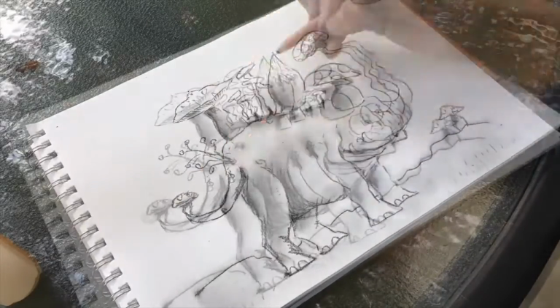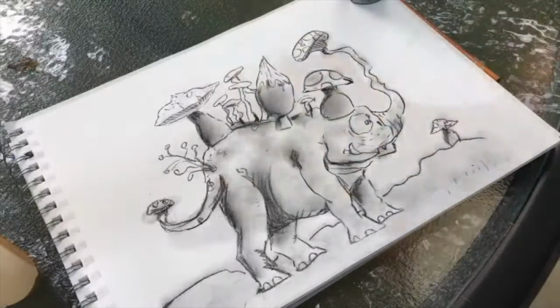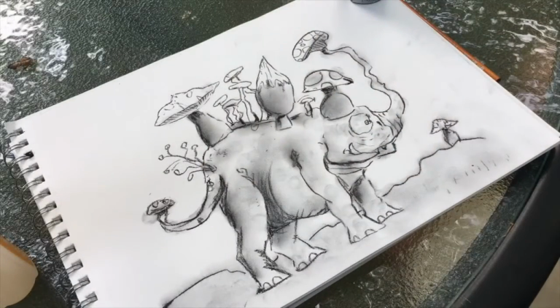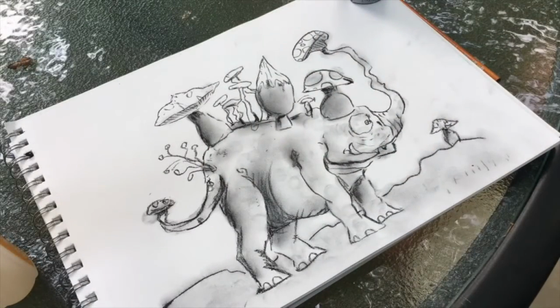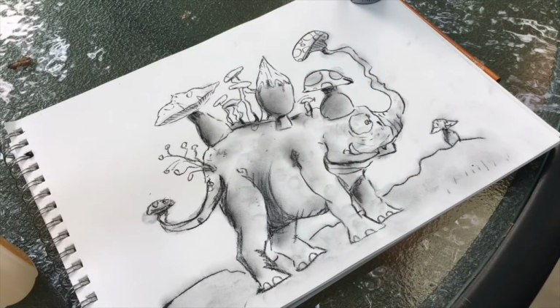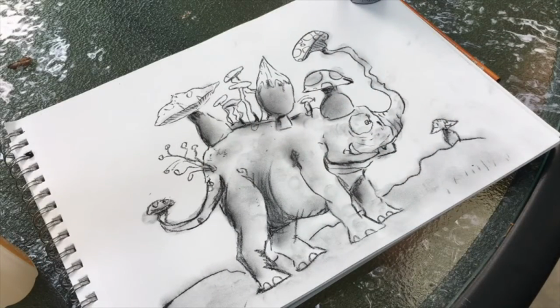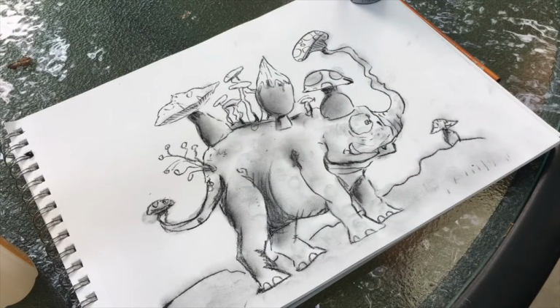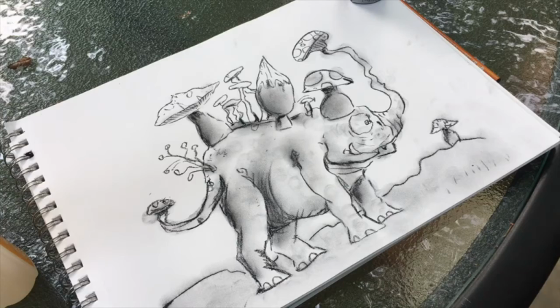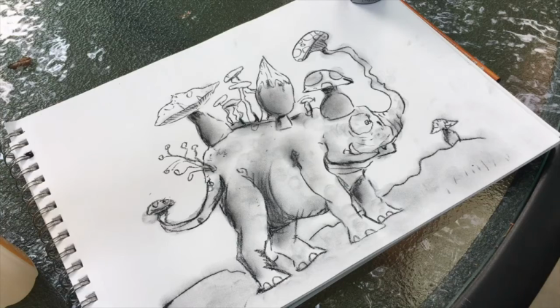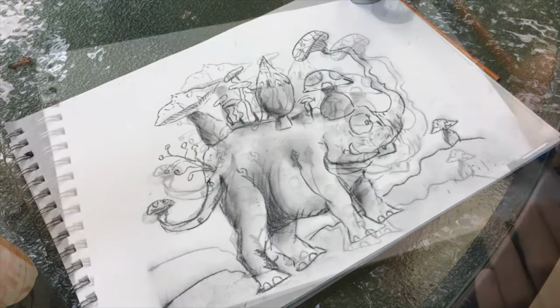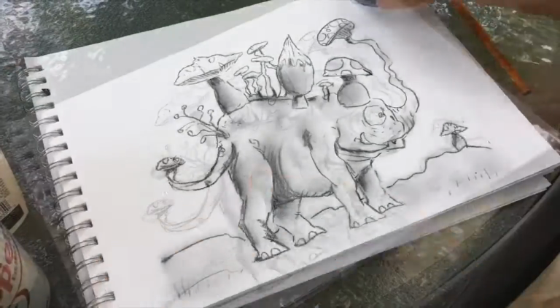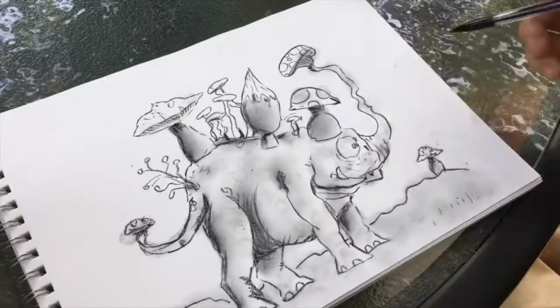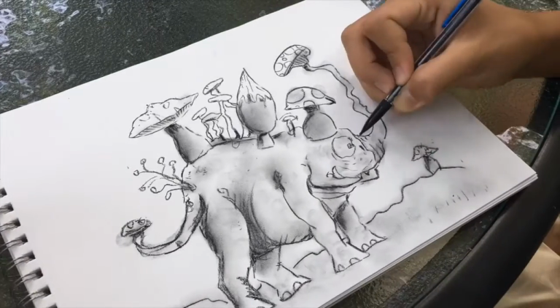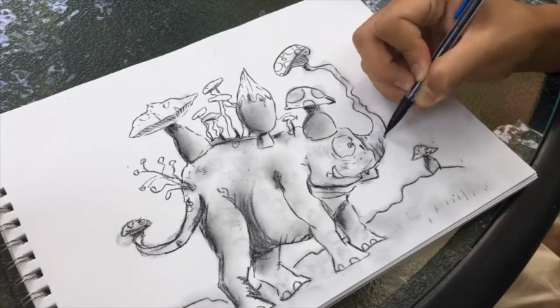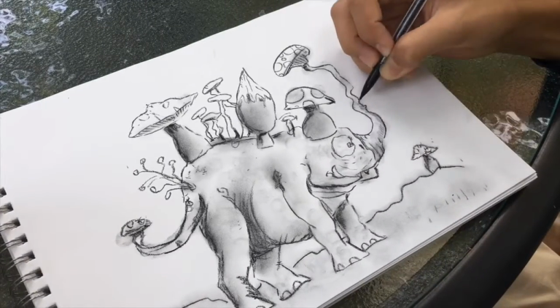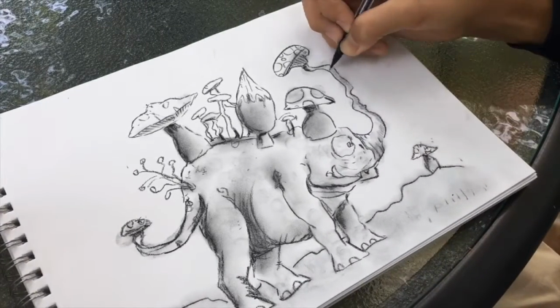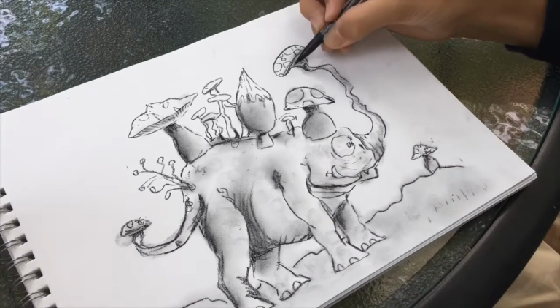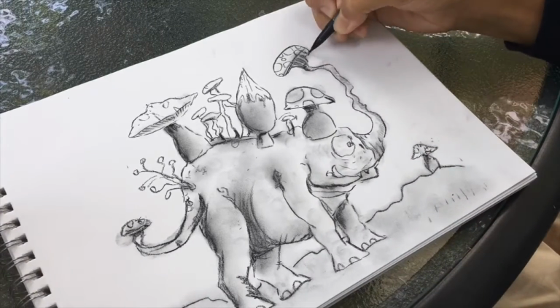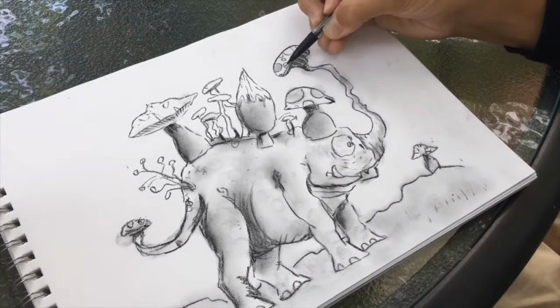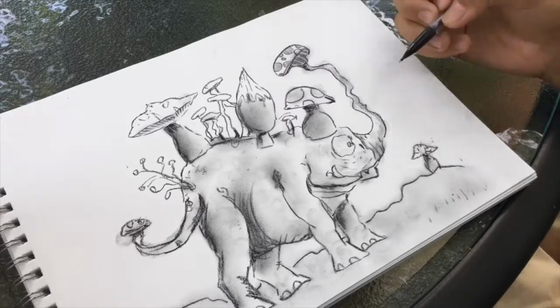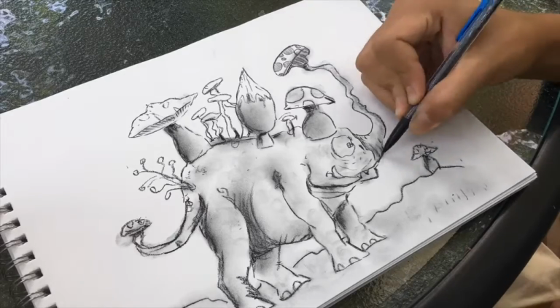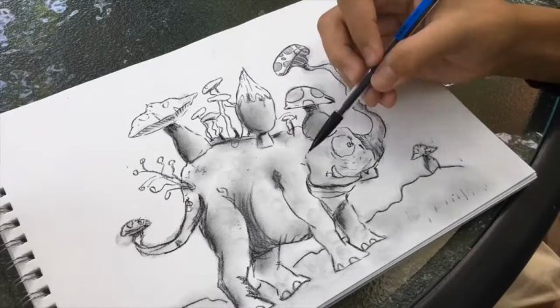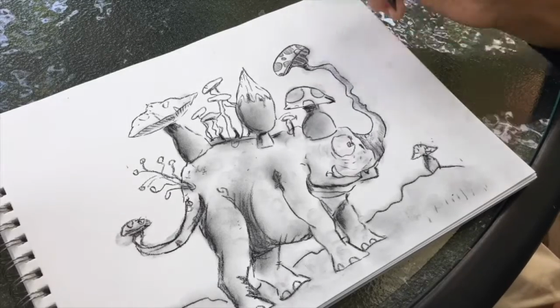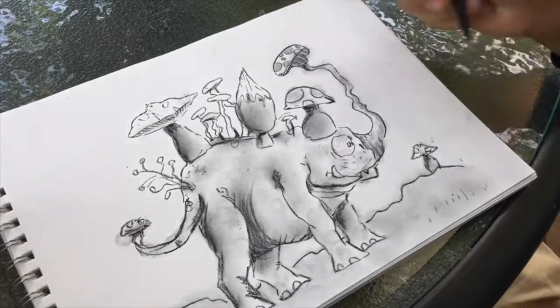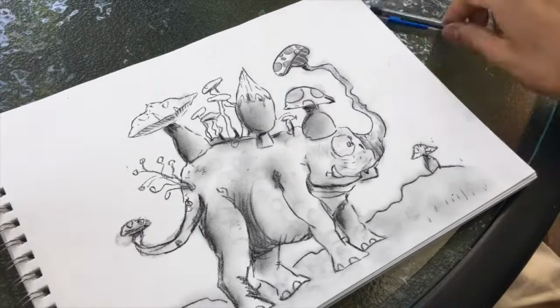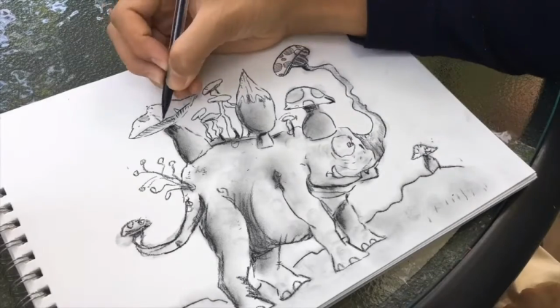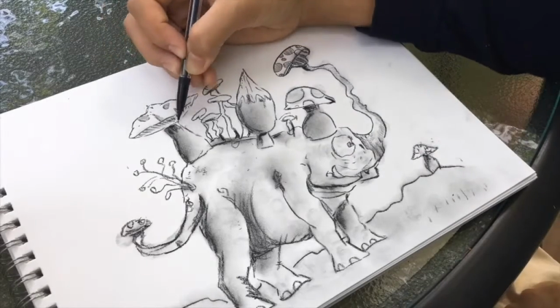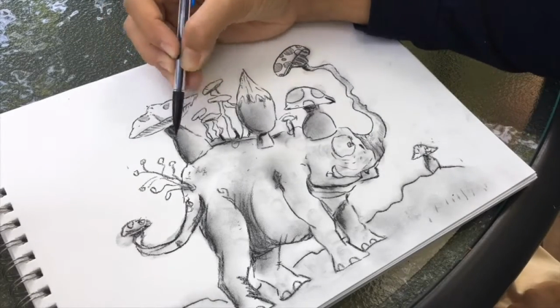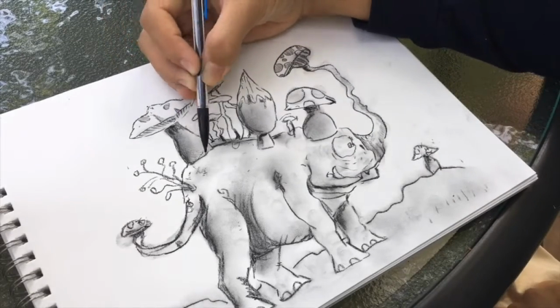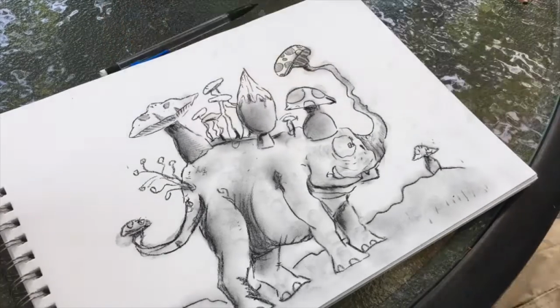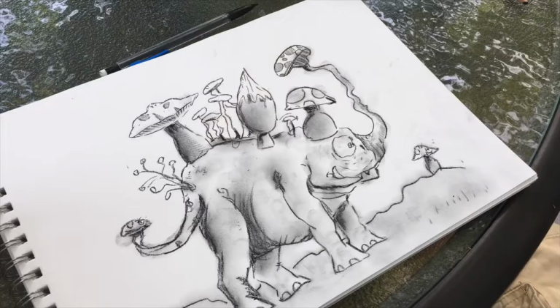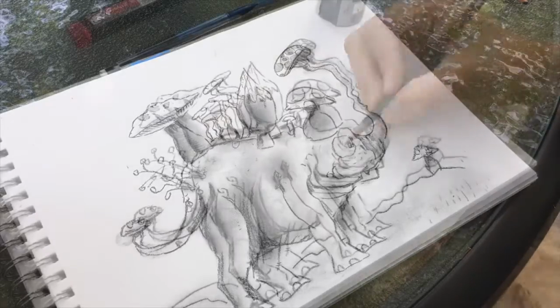Alright, now I'm just going to go in with a normal pencil to add some details and really bring this drawing together. I did think a normal mechanical pencil would do the job, but the graphite was a little too dark for what I was looking for, so I grabbed two of my 4H pencils just to add the detailing.